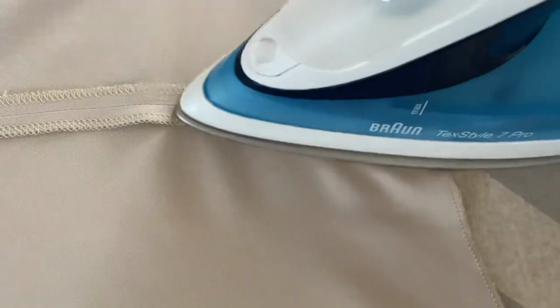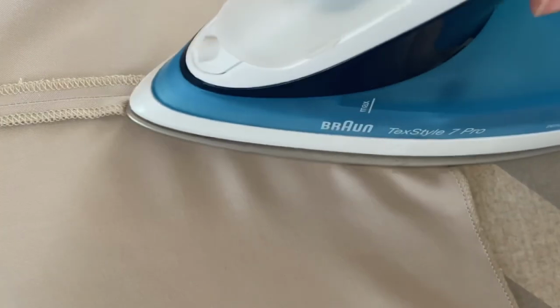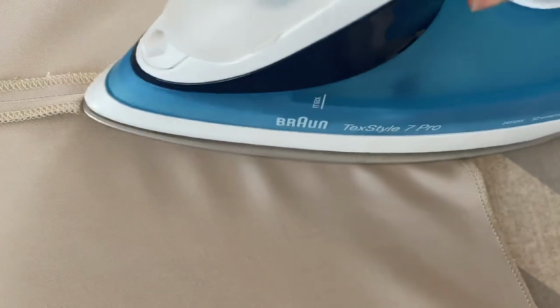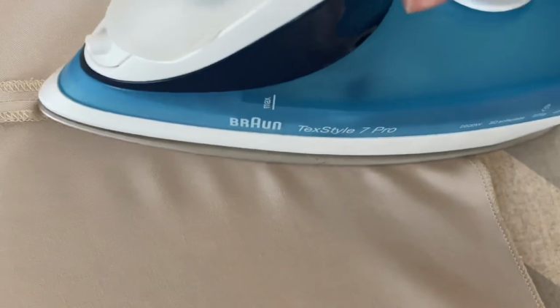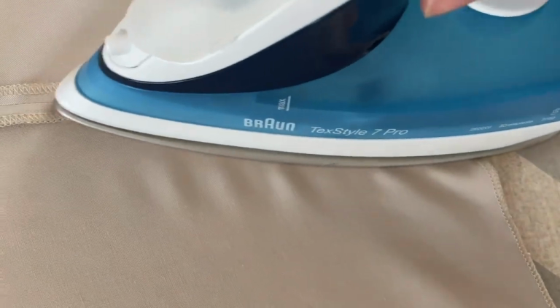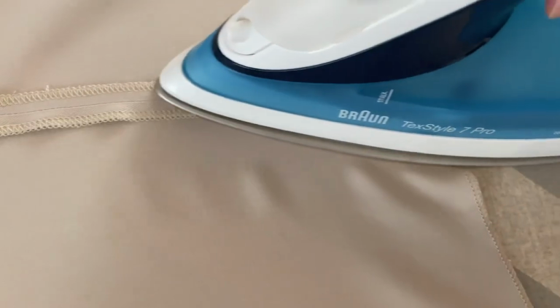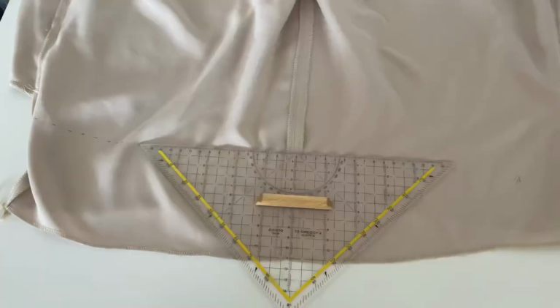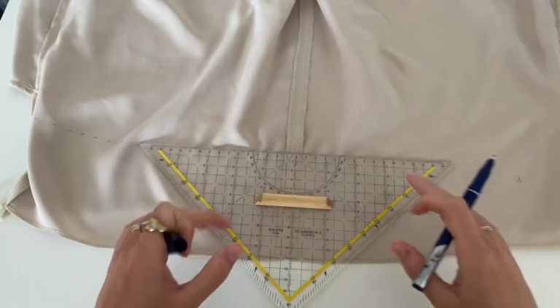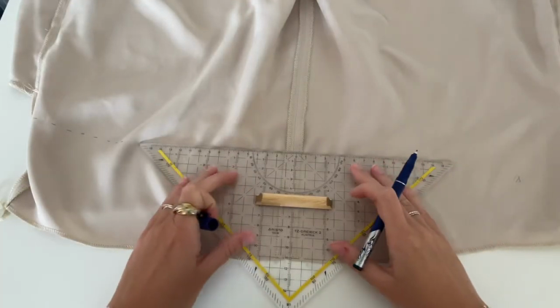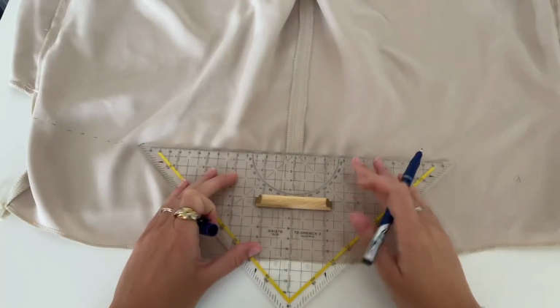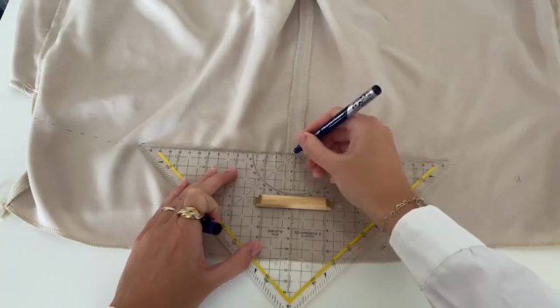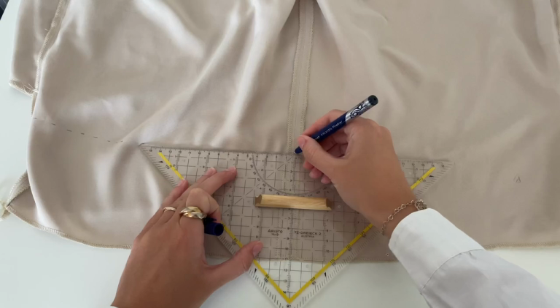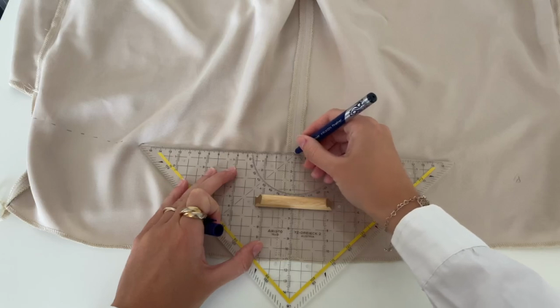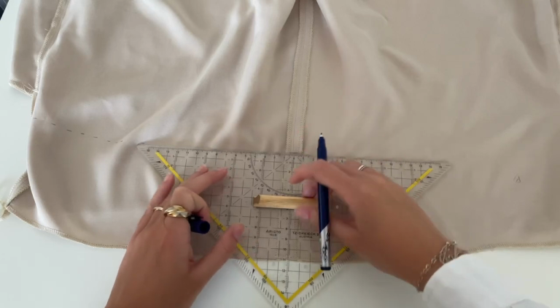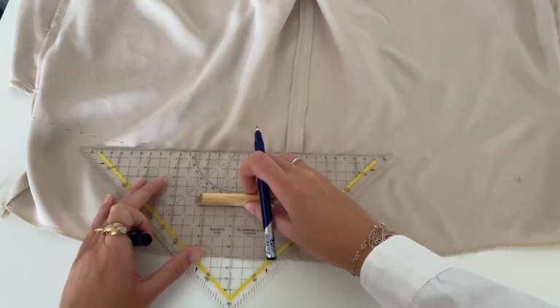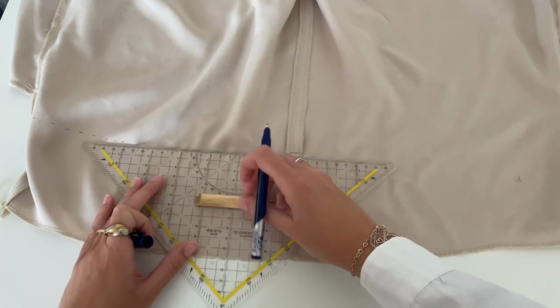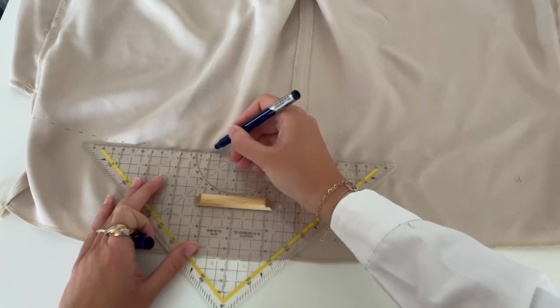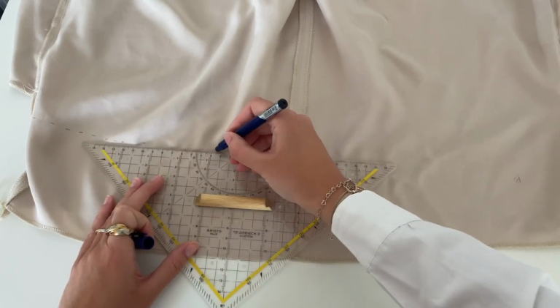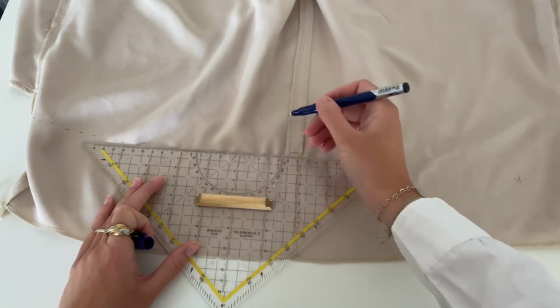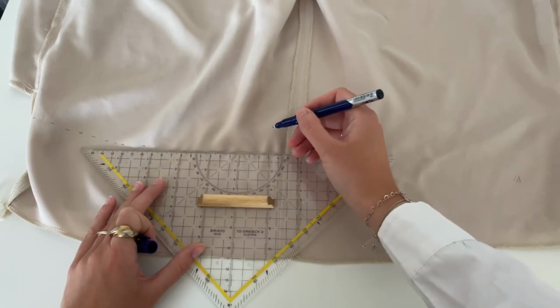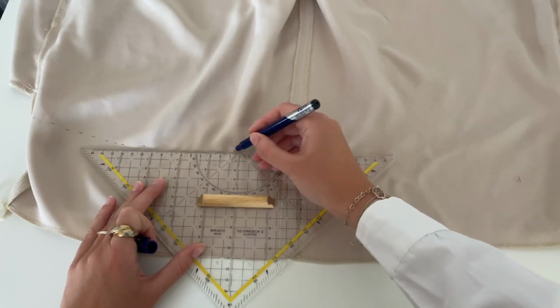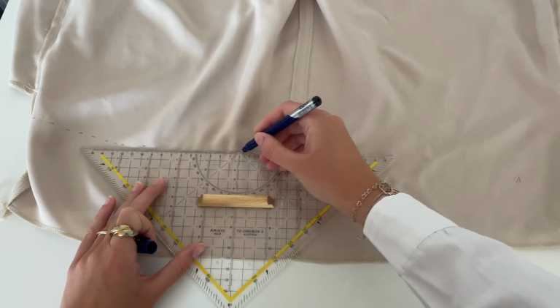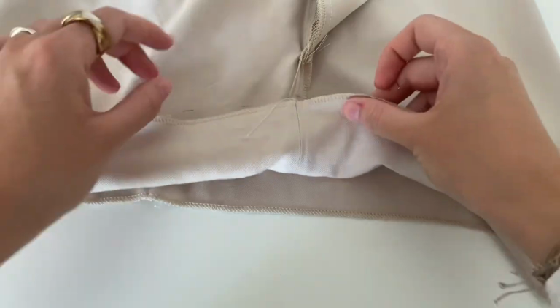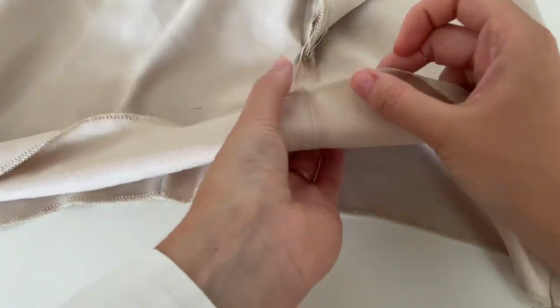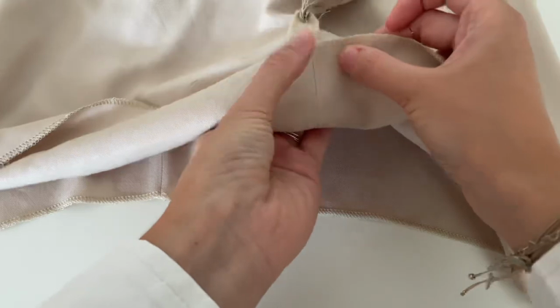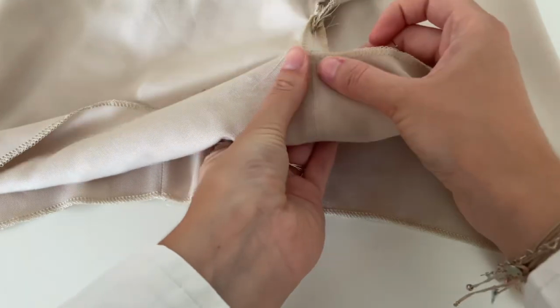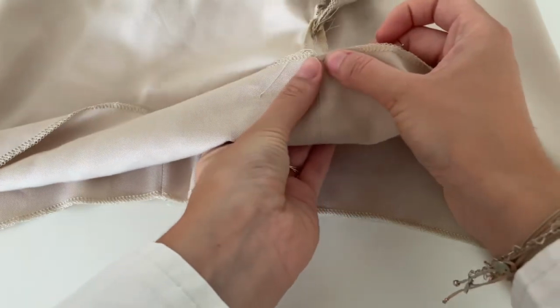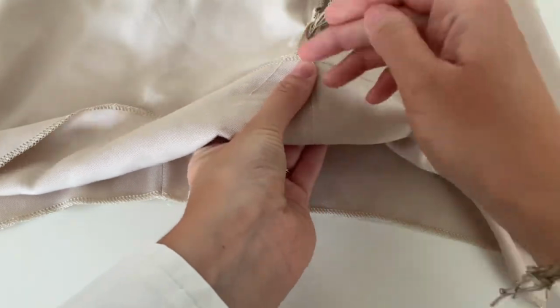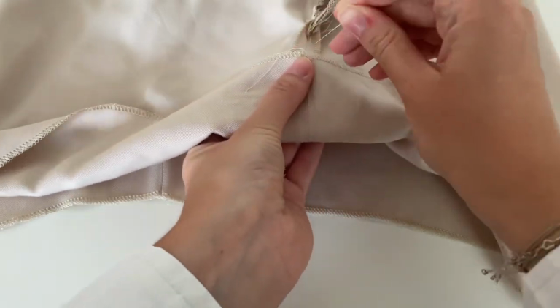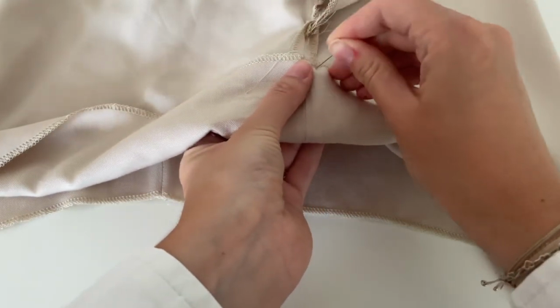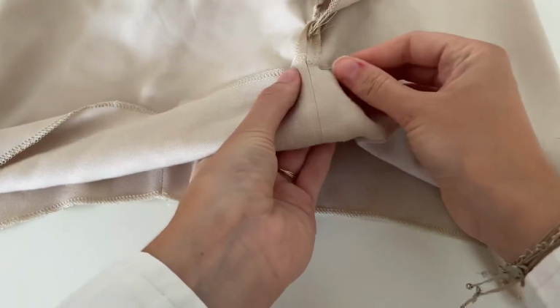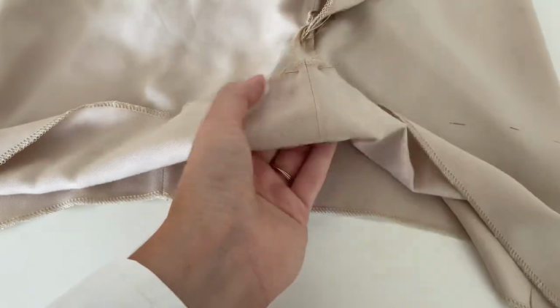Give it a good press. For the next step, measure 11 centimeters from the top of the shorts and make some markings. Now fold to the marking and secure it with some pins.